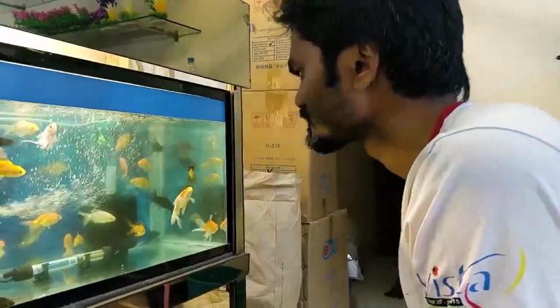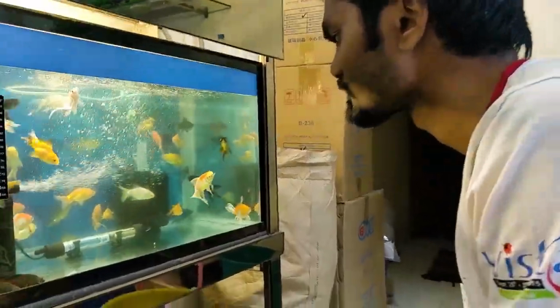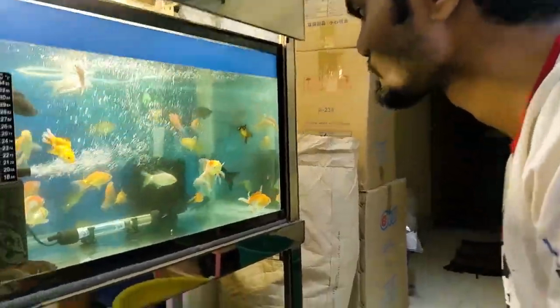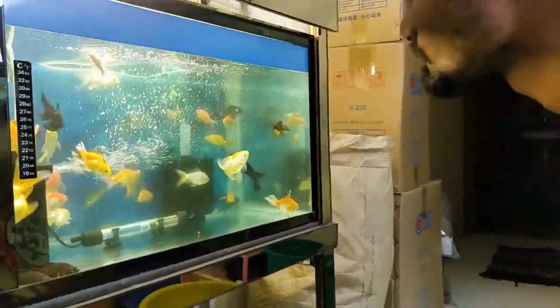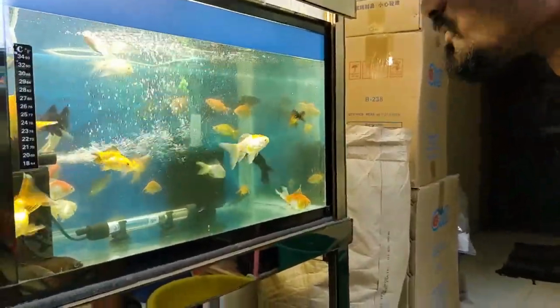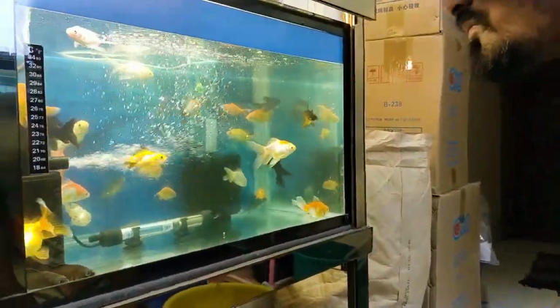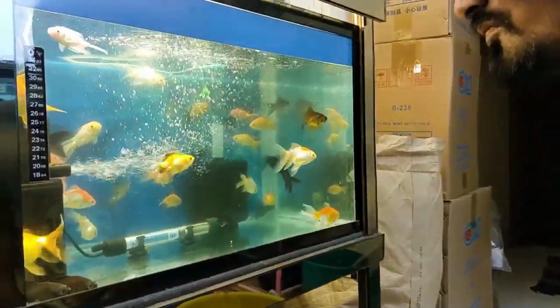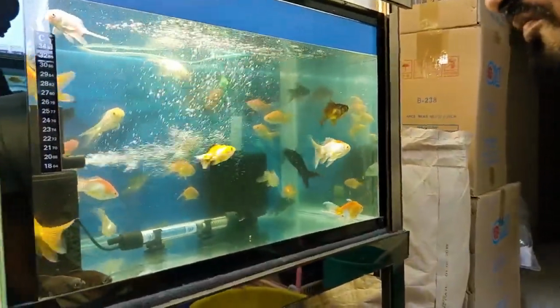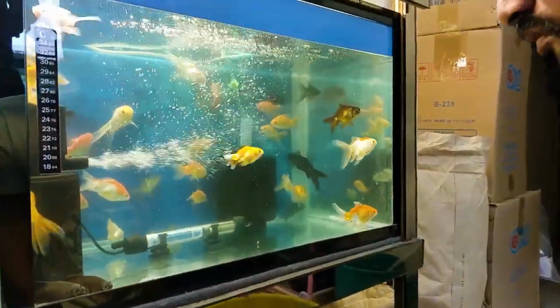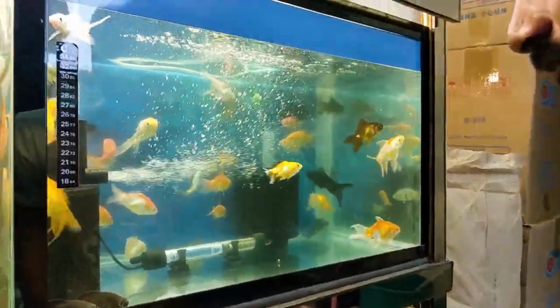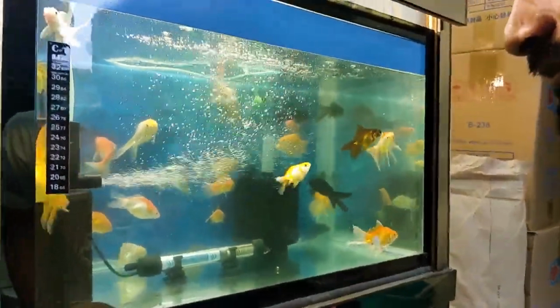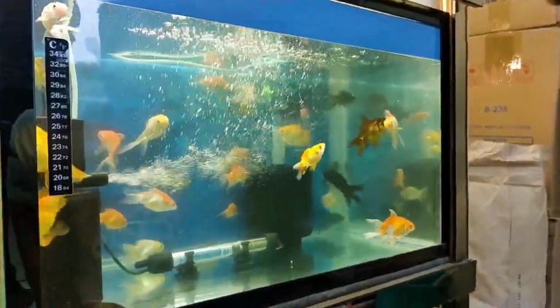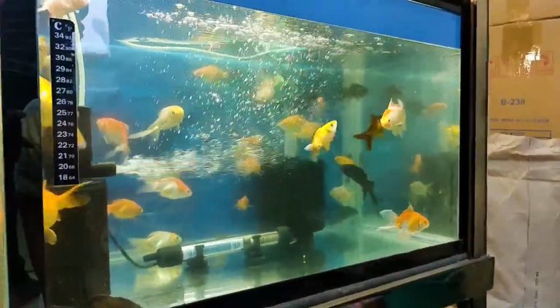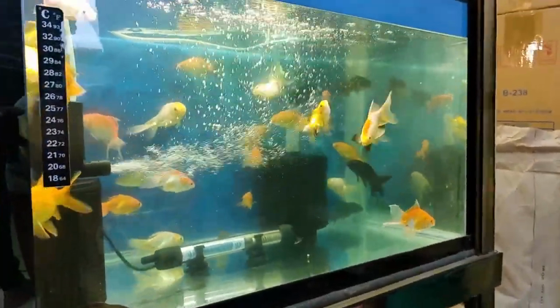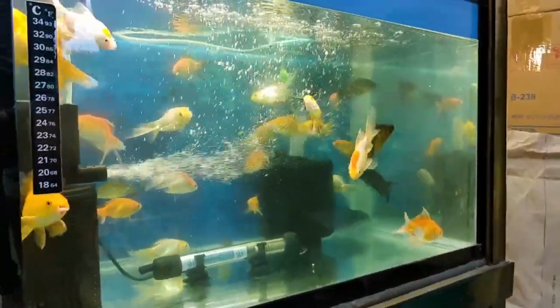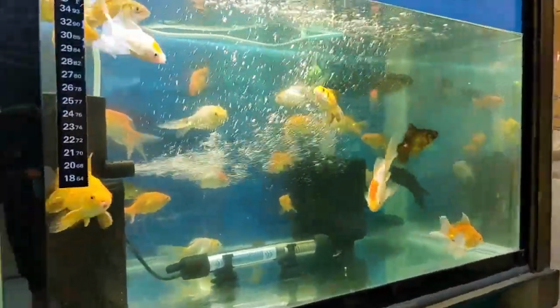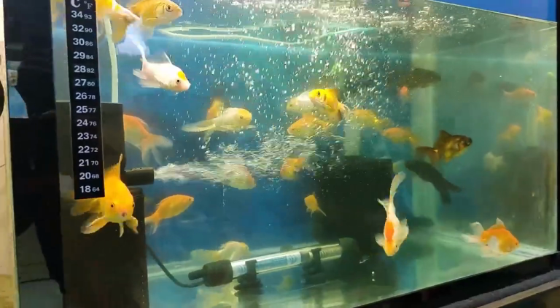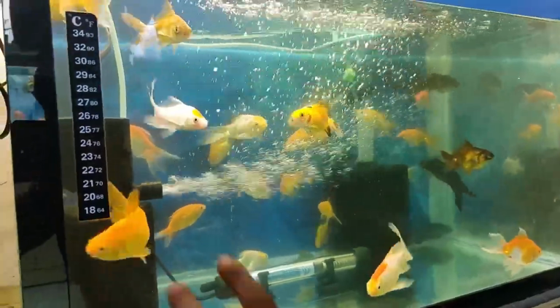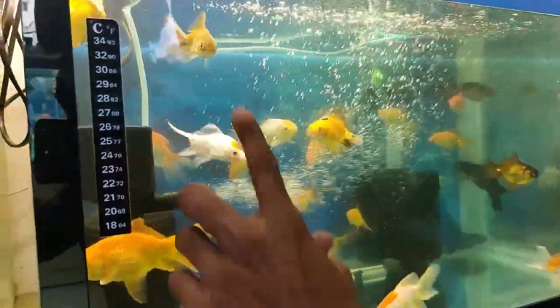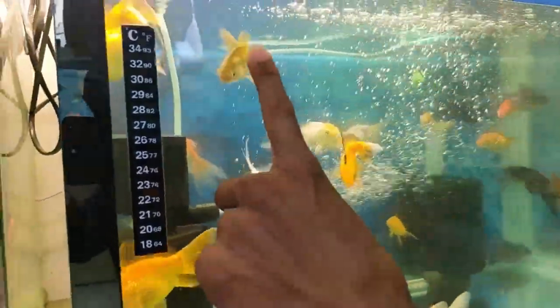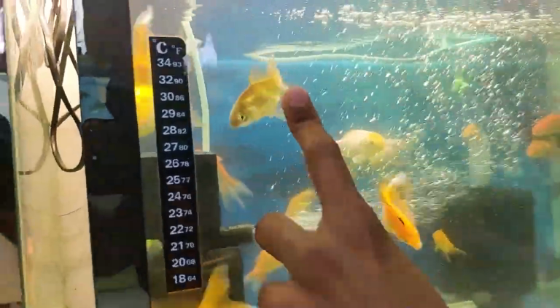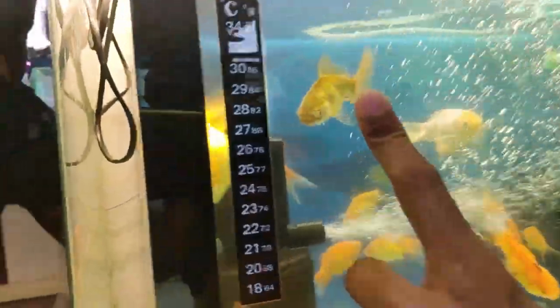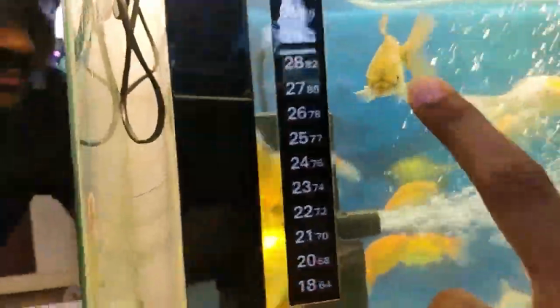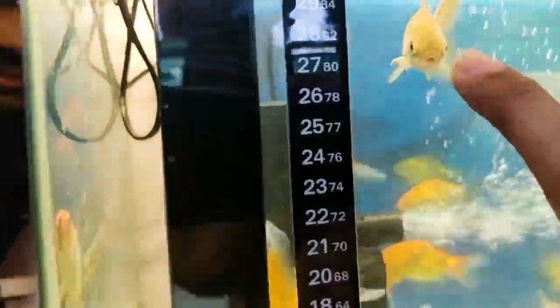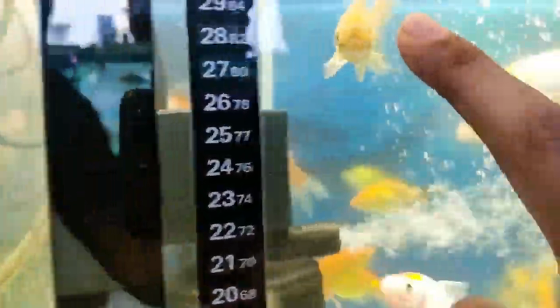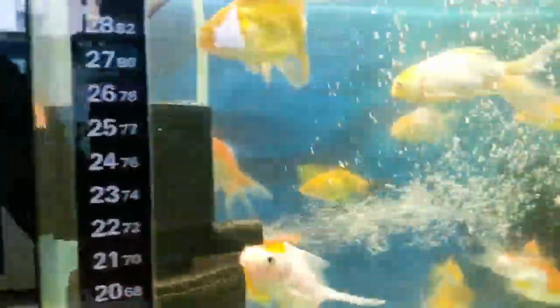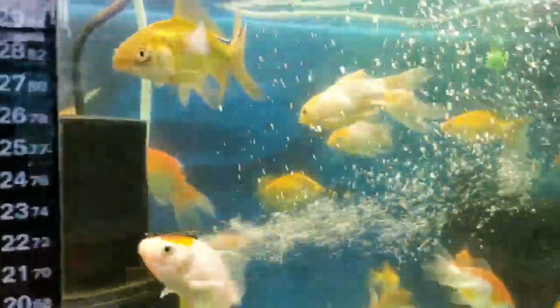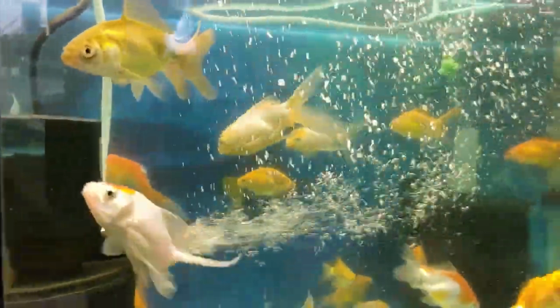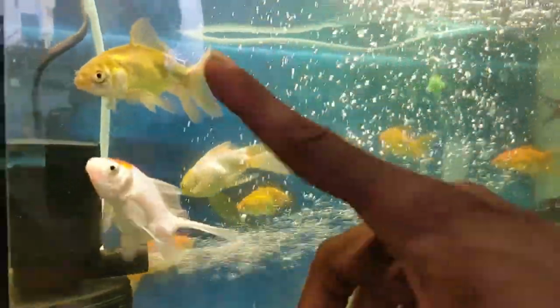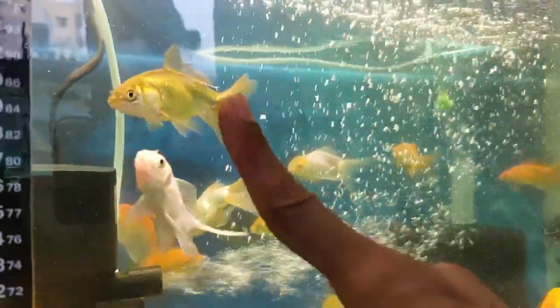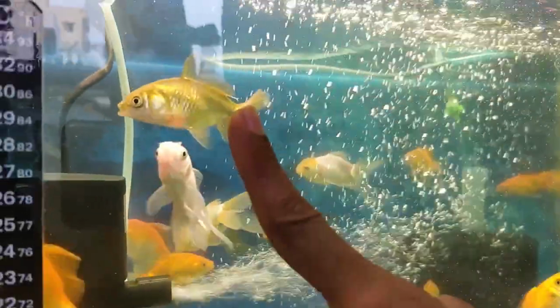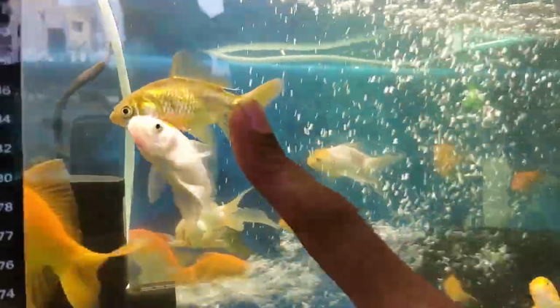Hey, what is up guys? This is your fish guy here and in this video I'm gonna show you how to remove worms with the help of Rohanji. He's really good at doing such stuff.